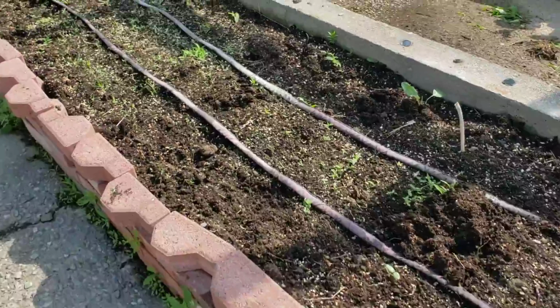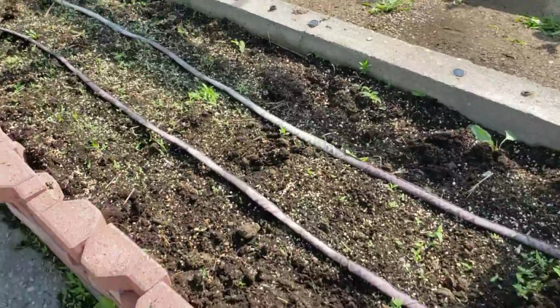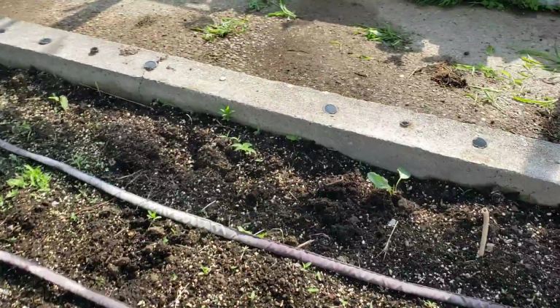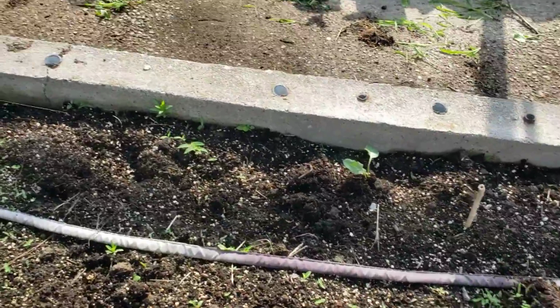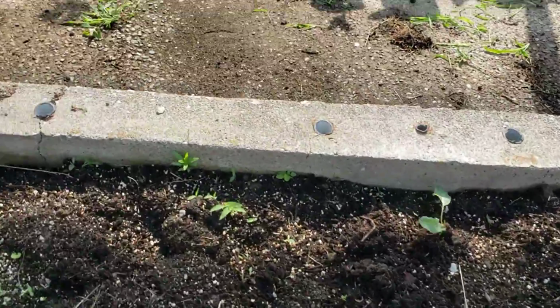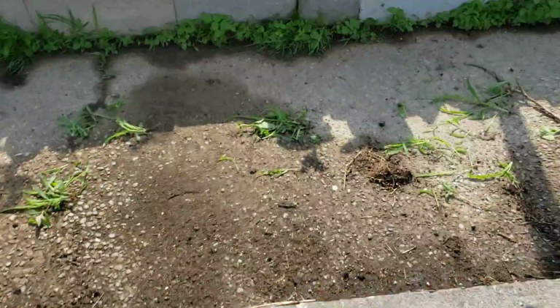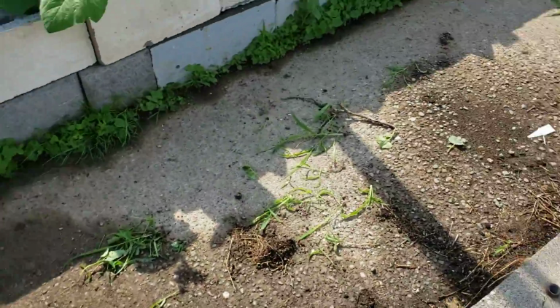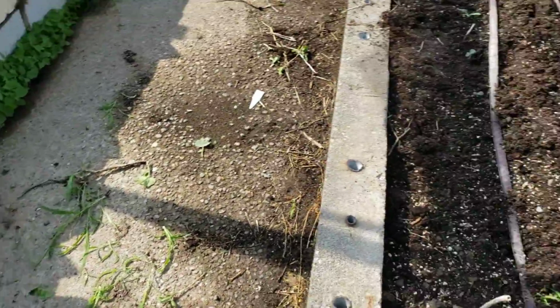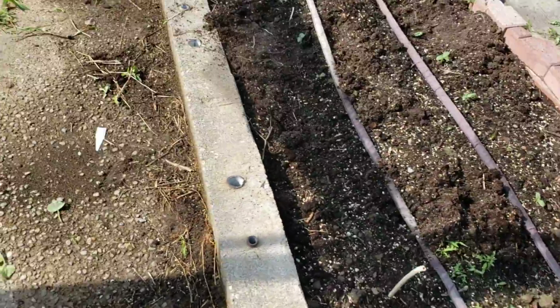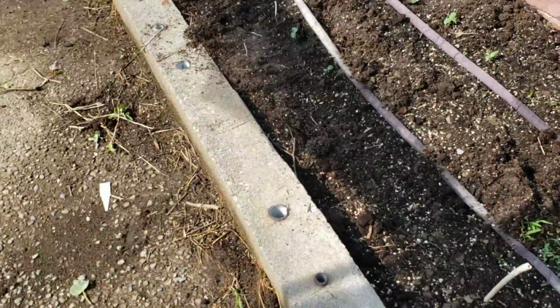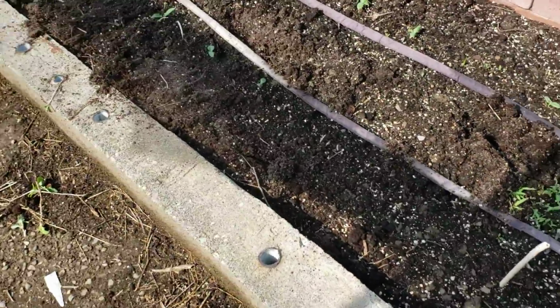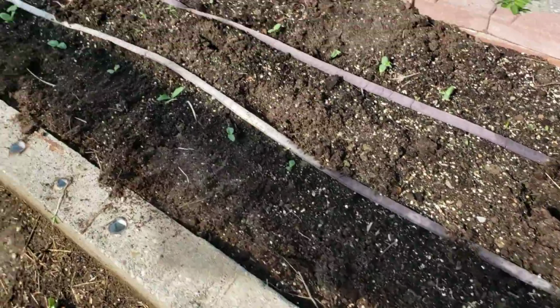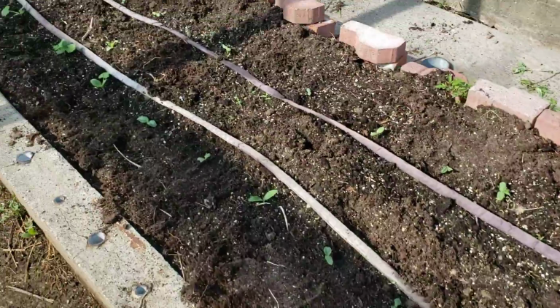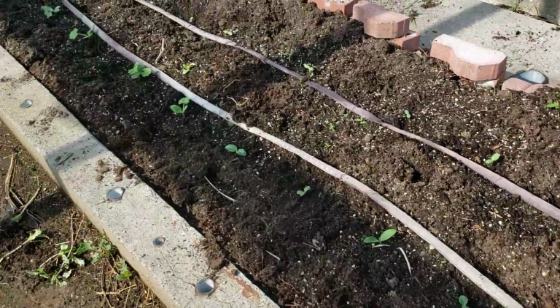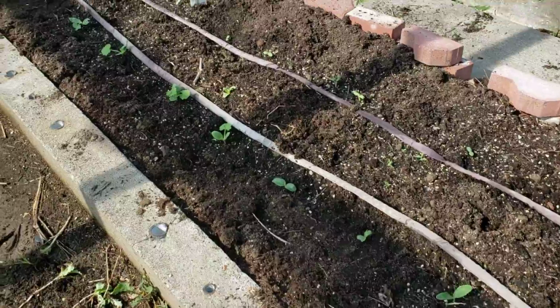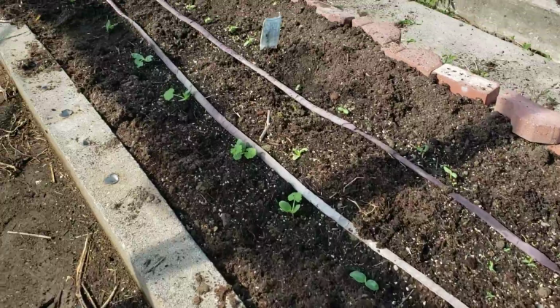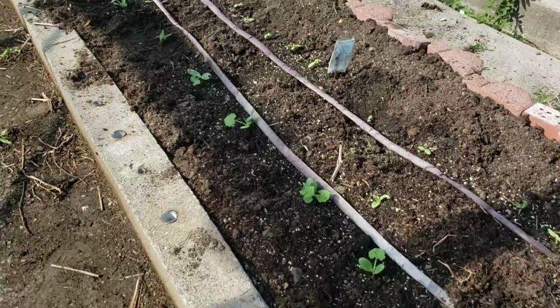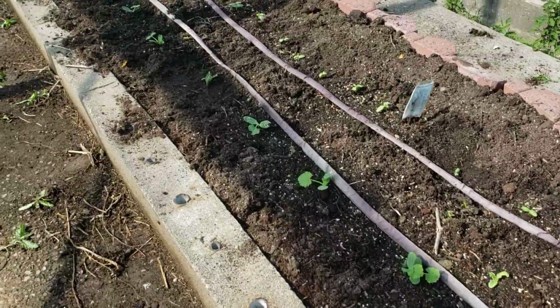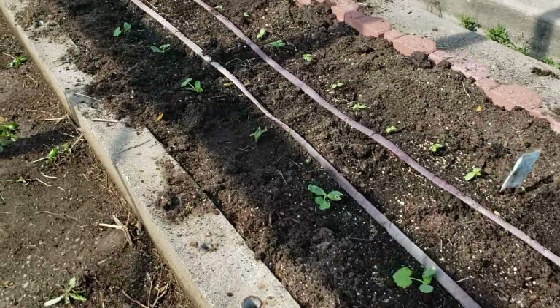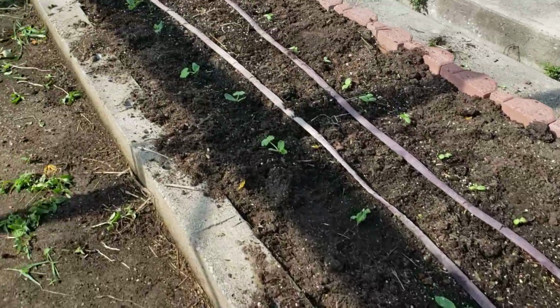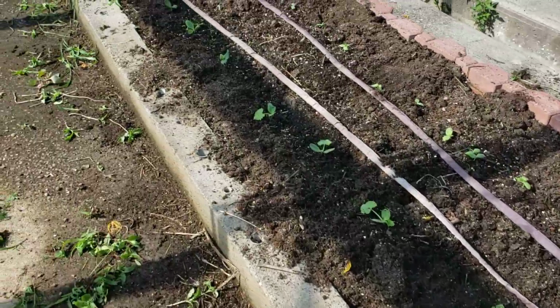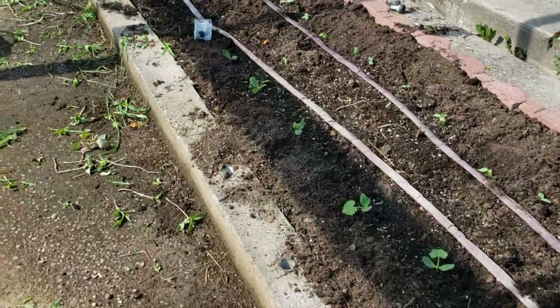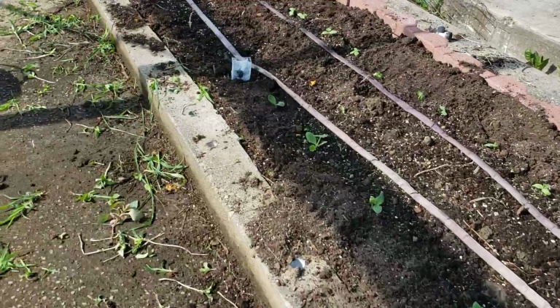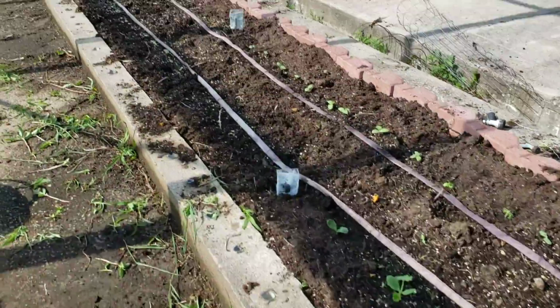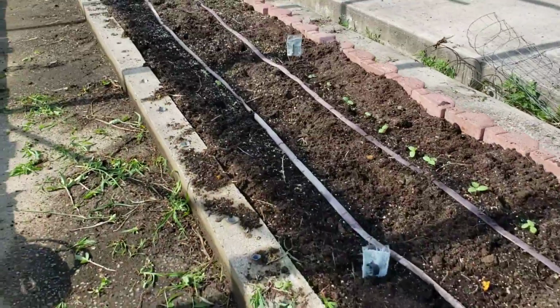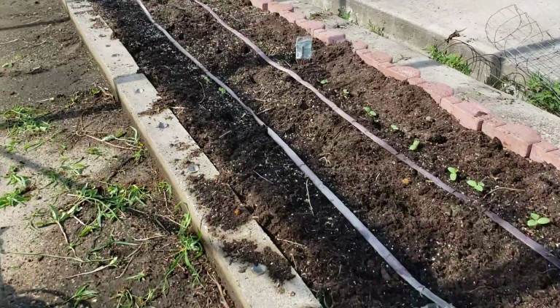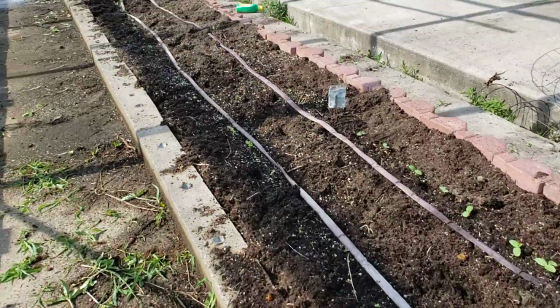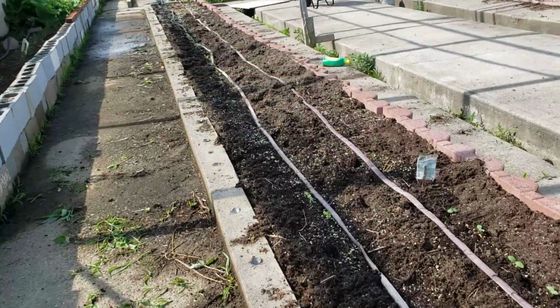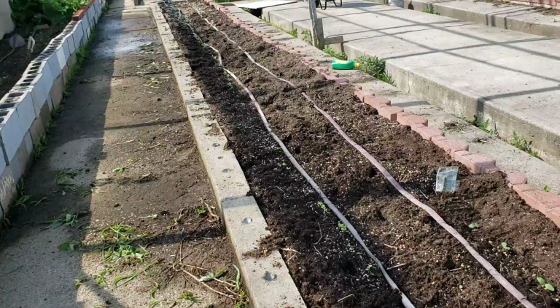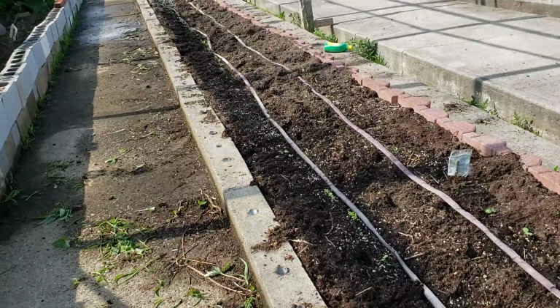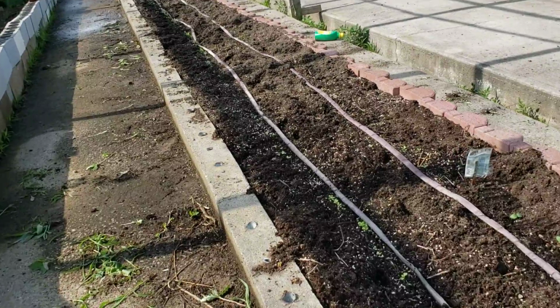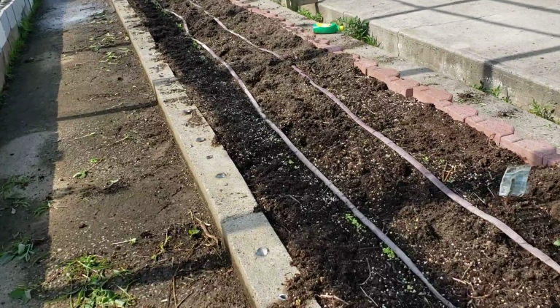Then we turn around, and we've got zucchini right there — zucchini, zucchini, zucchini — and then the rest up until the front is lettuce.